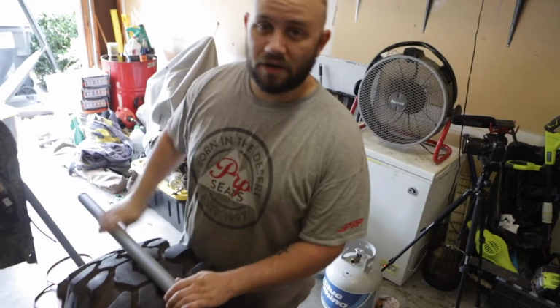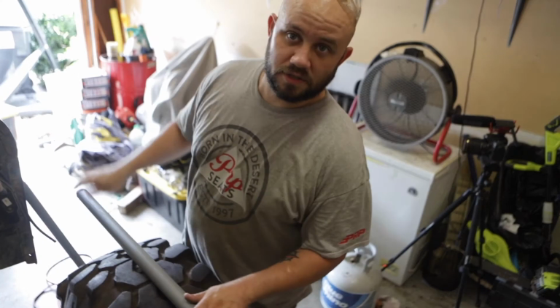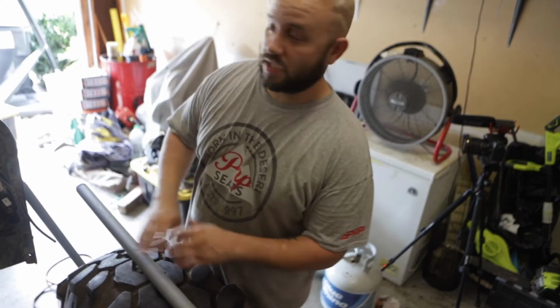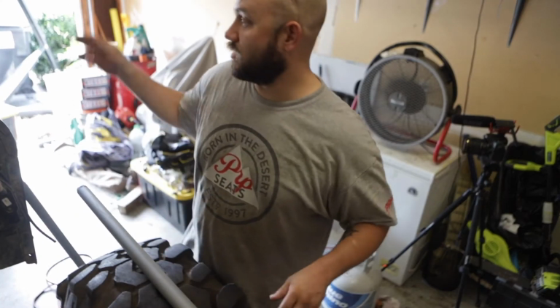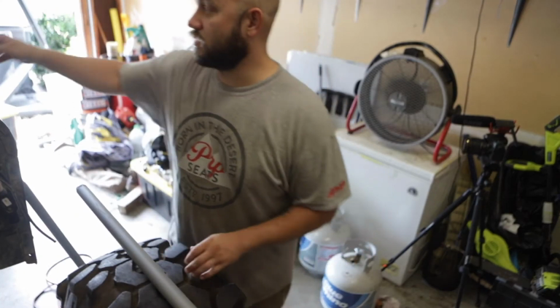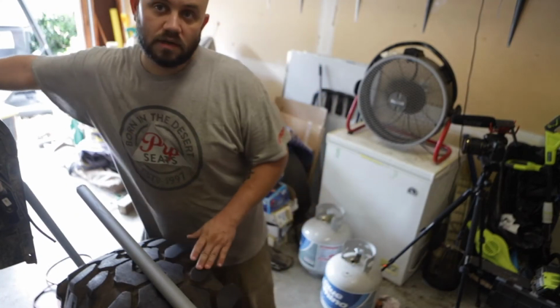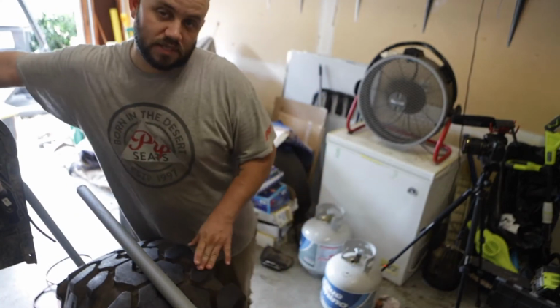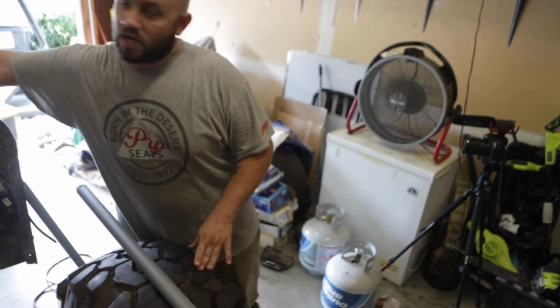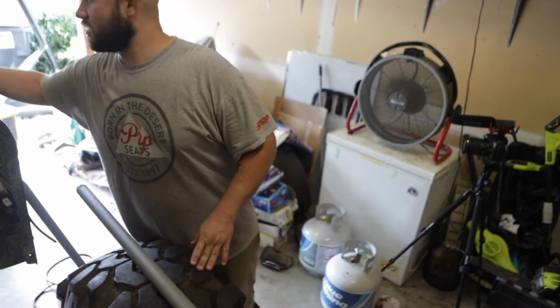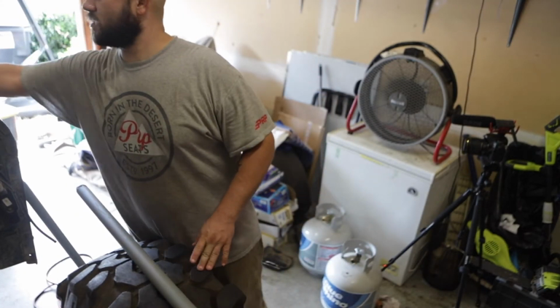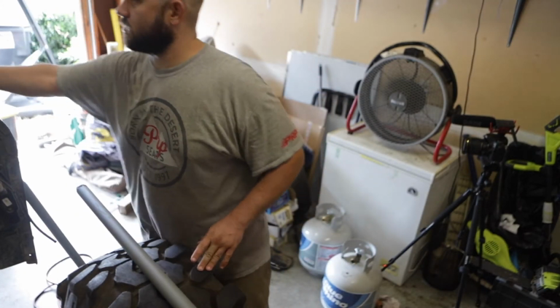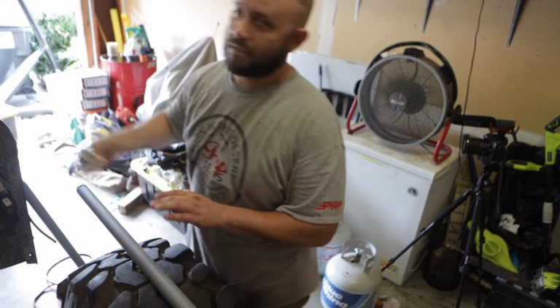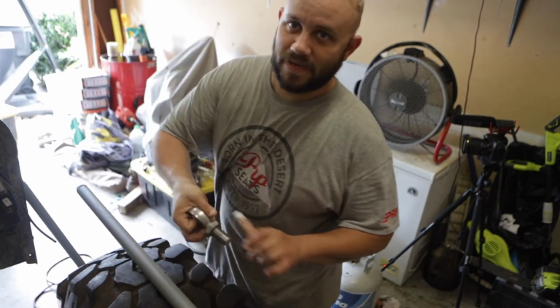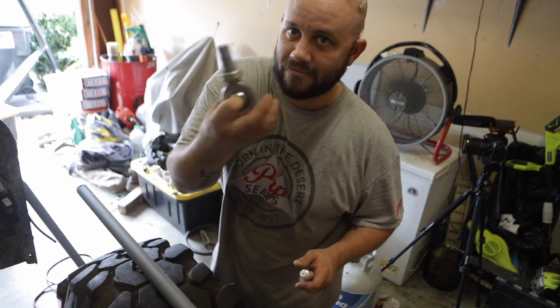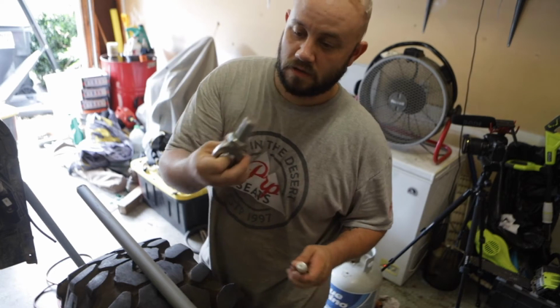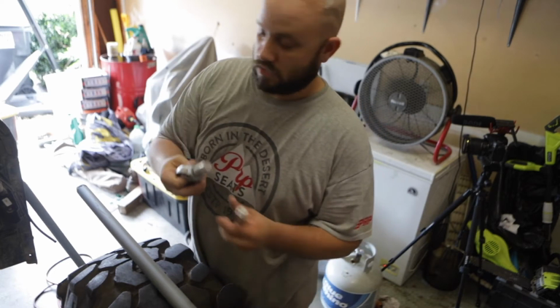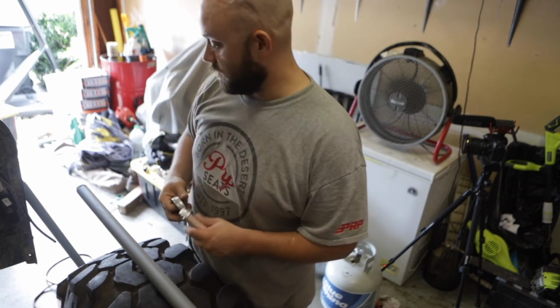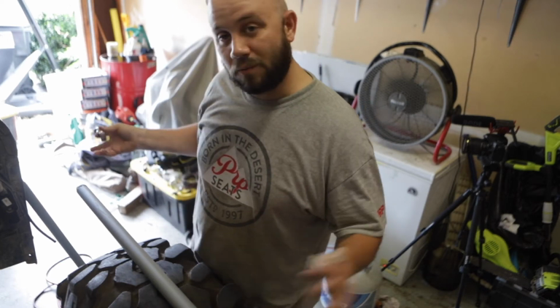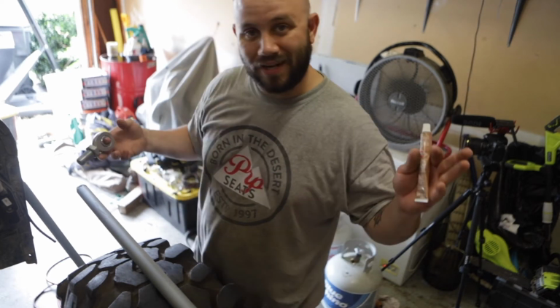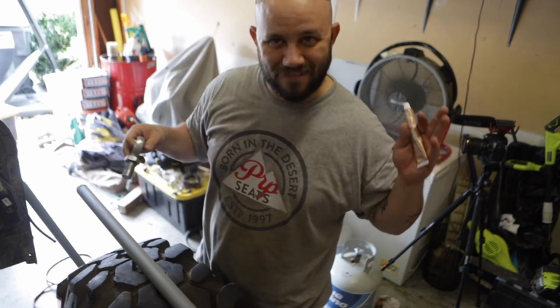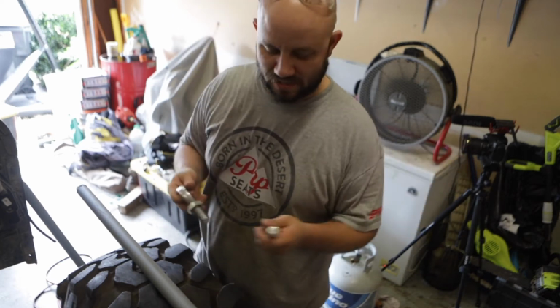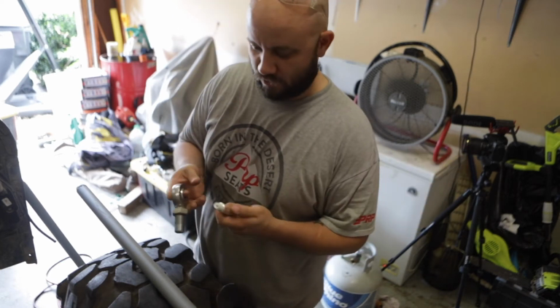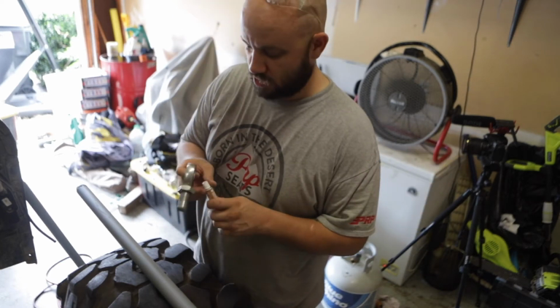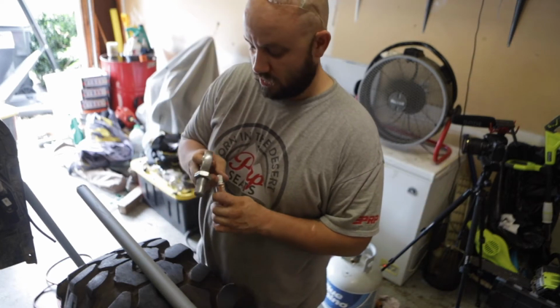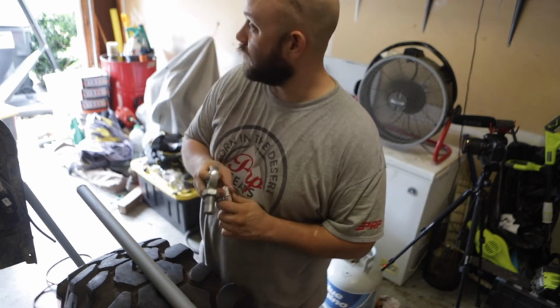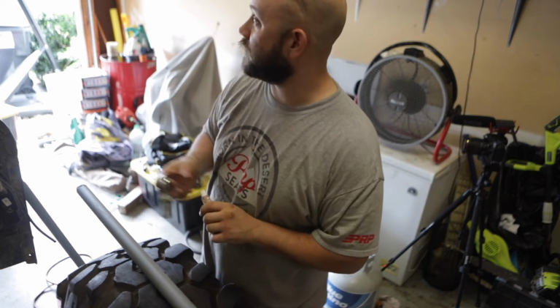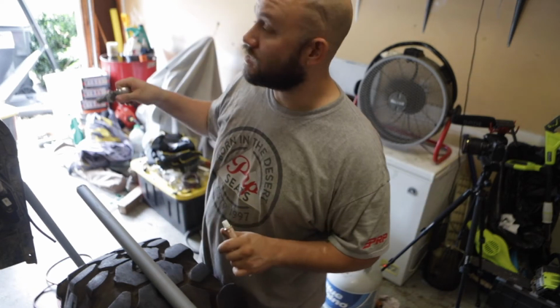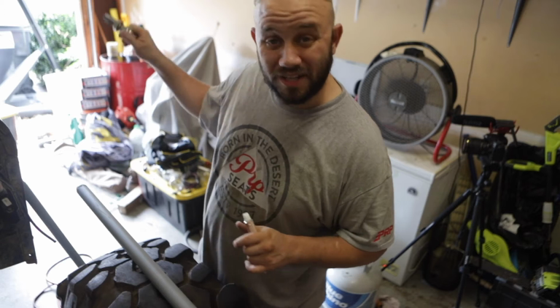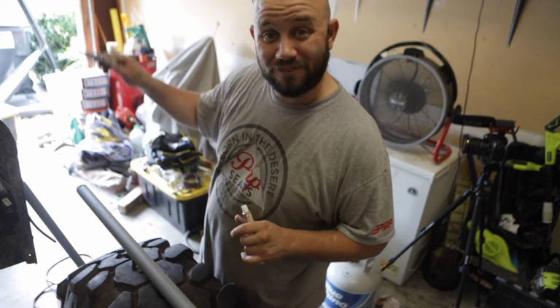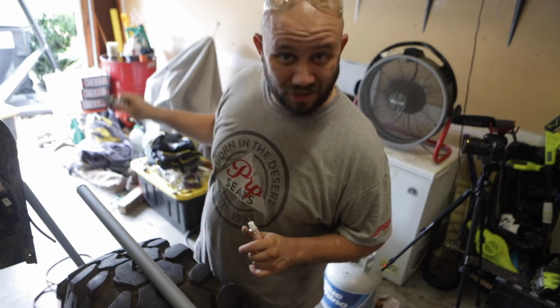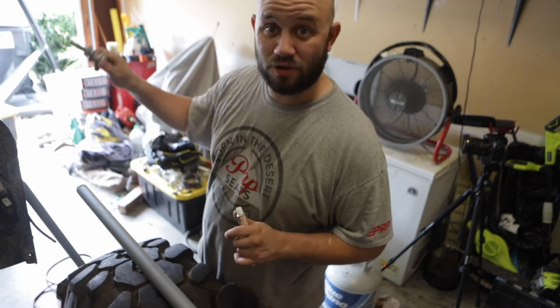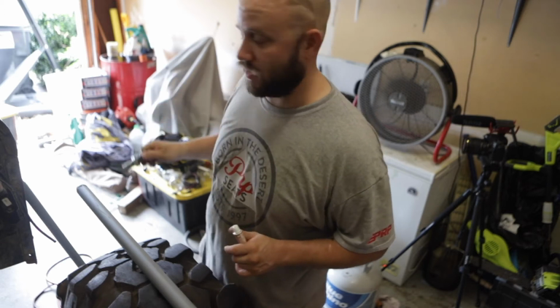All right, so we're gonna get the rest of these rod ends in. Now that they're all painted and fancy and fresh, then we're gonna try and unfuck-ulate what's going on back here.